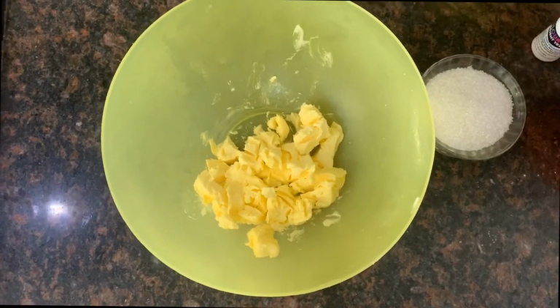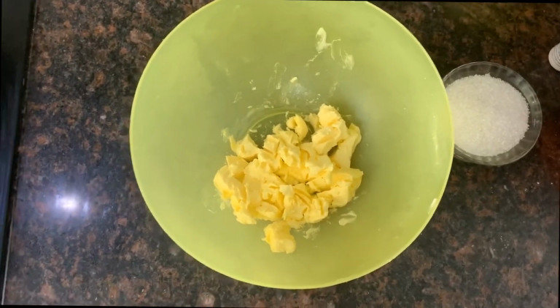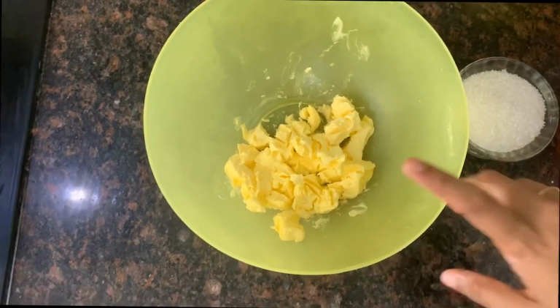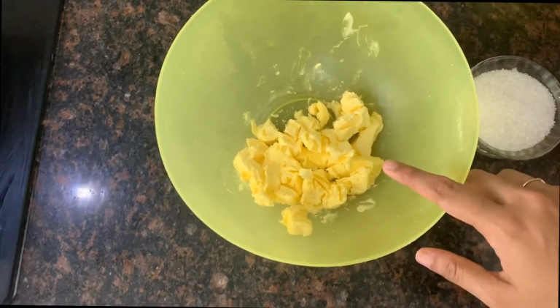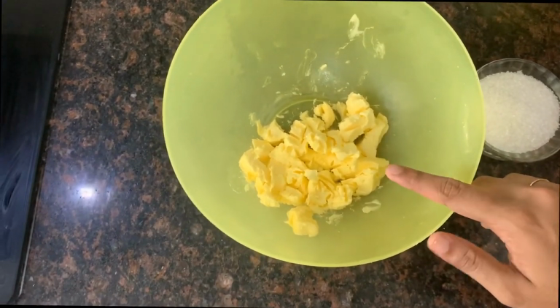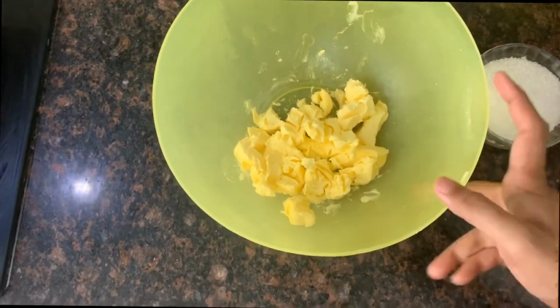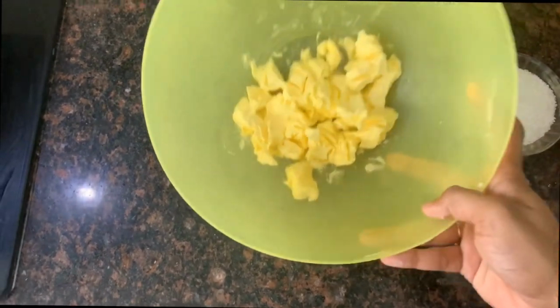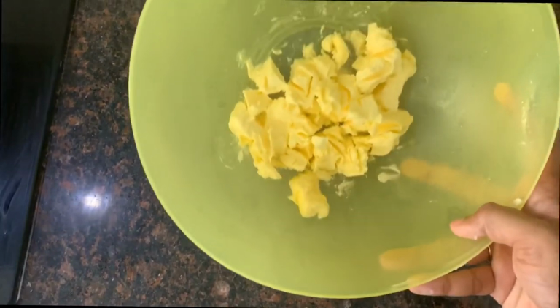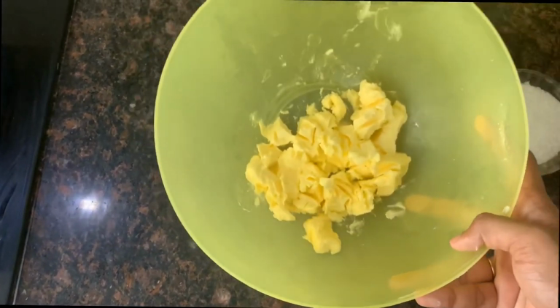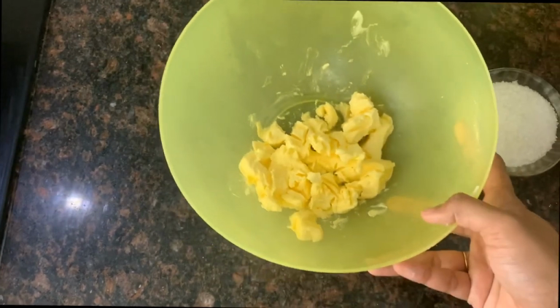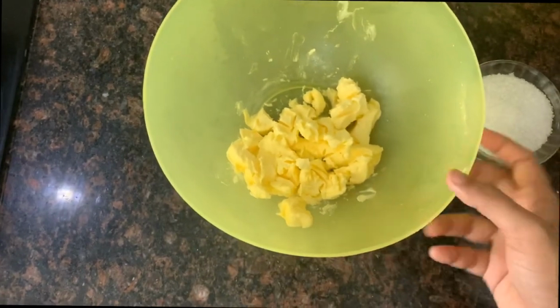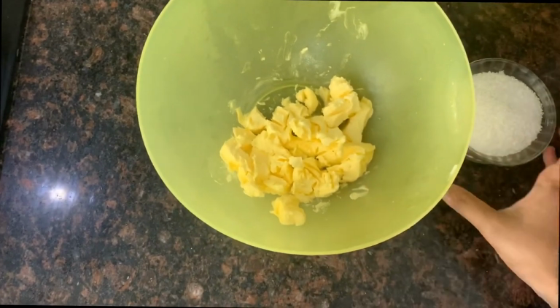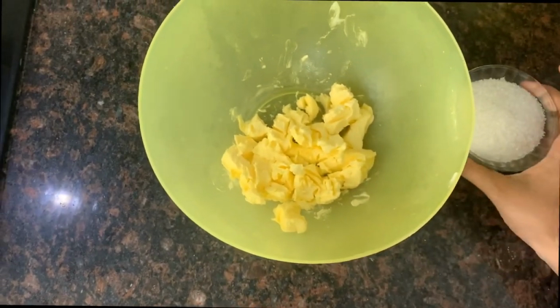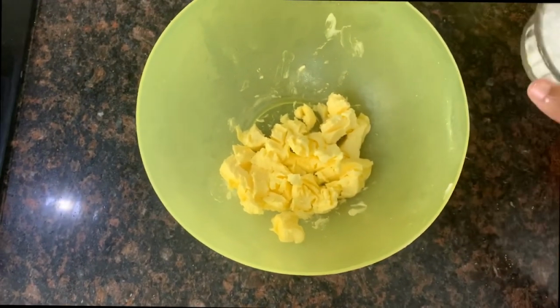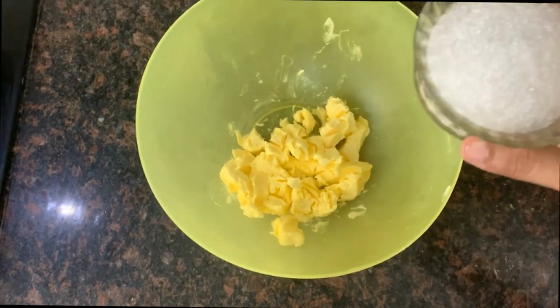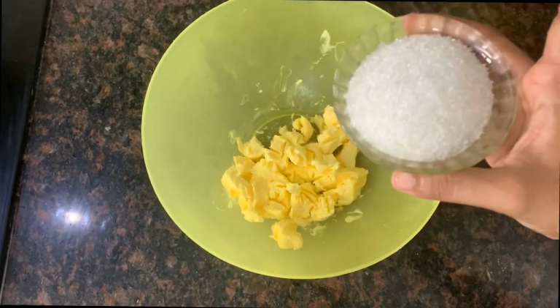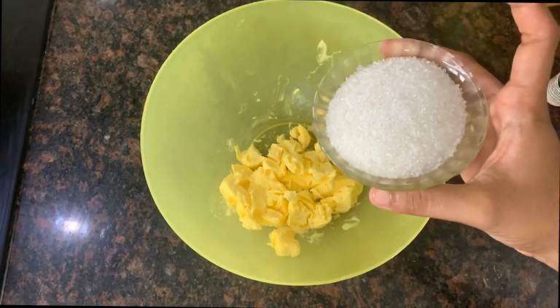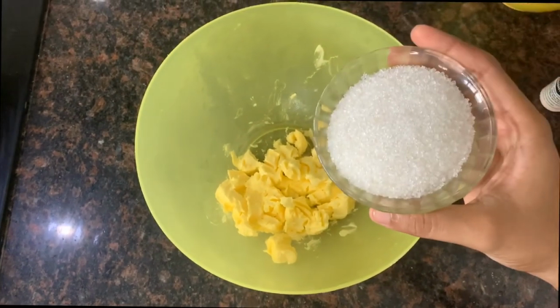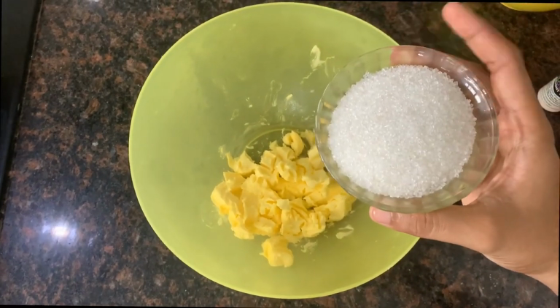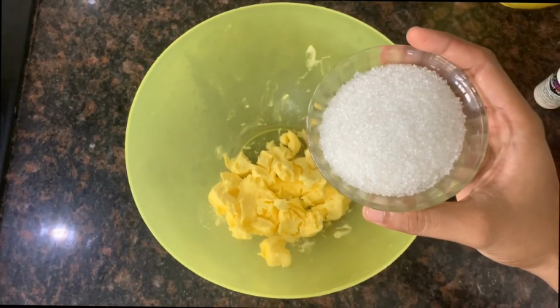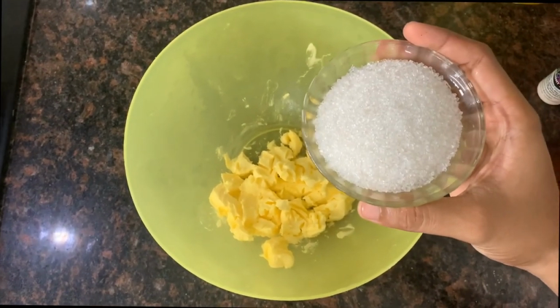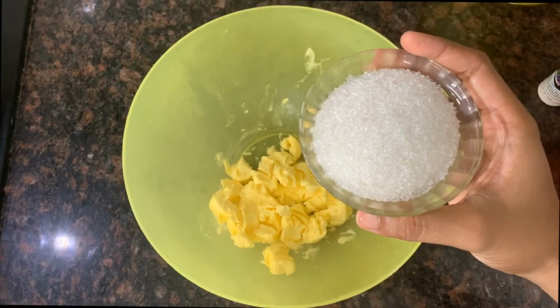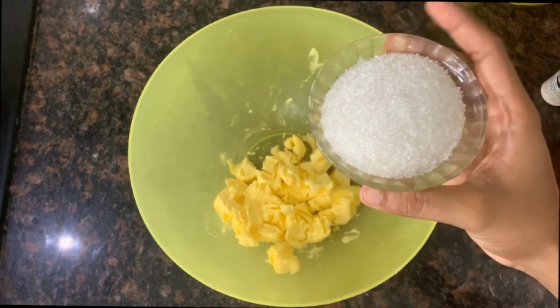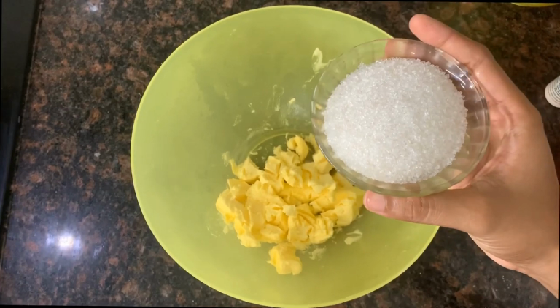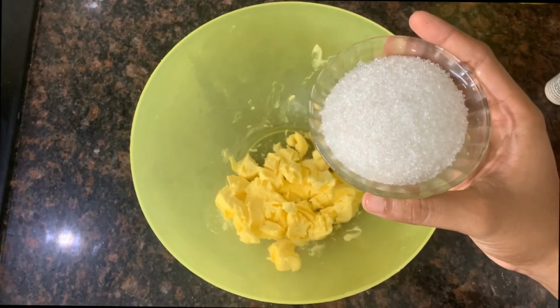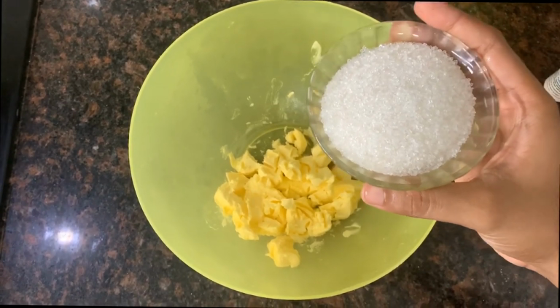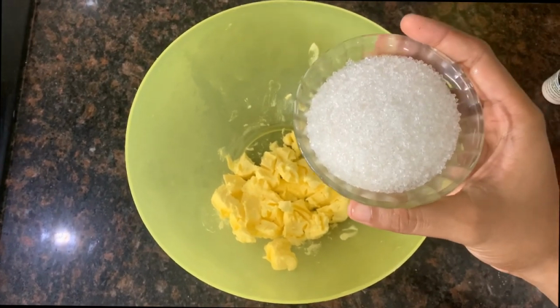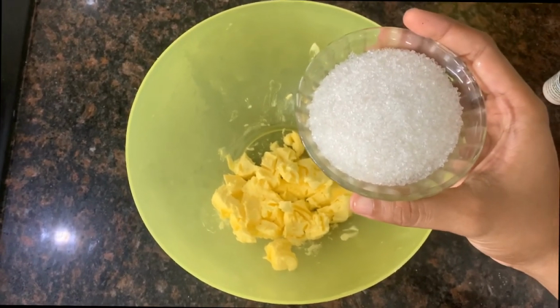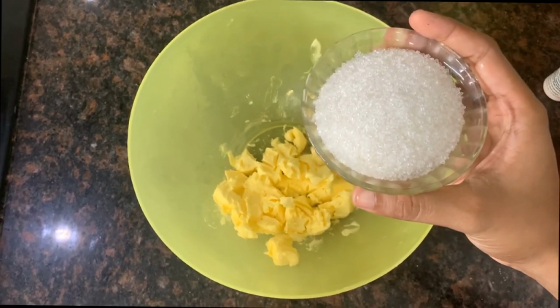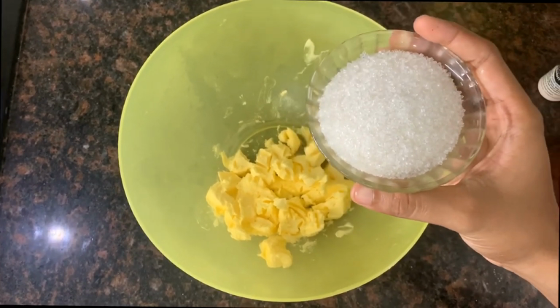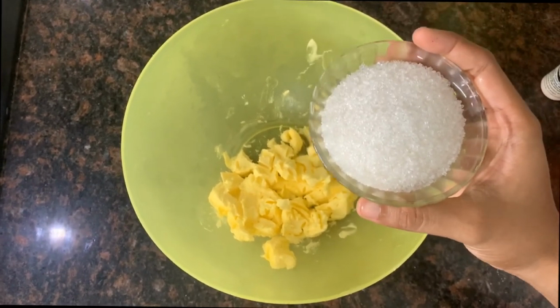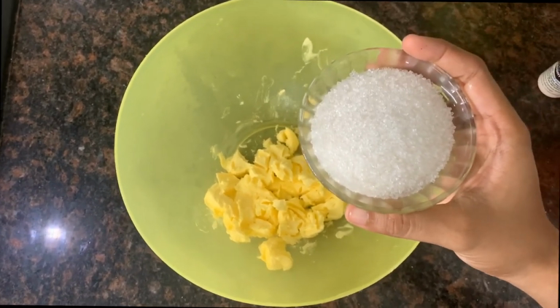I am going to add butter here — 150g of butter. I am going to add a little bit of sugar, about 1 tablespoon, and 100g of granules.